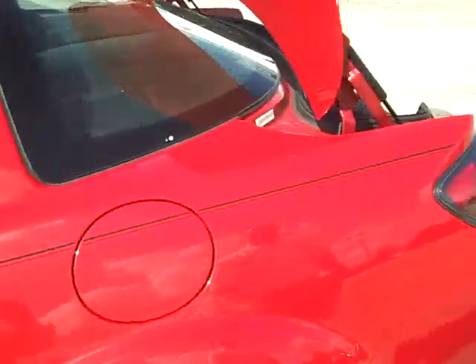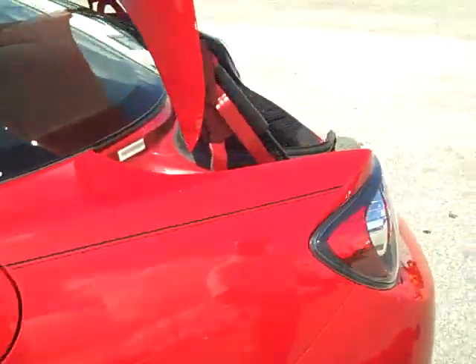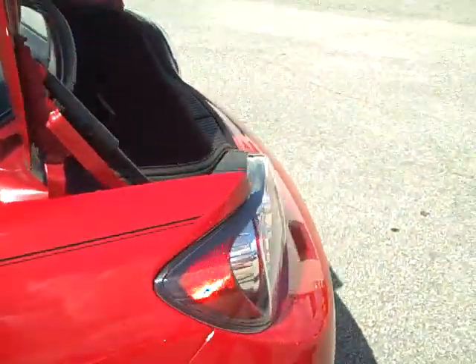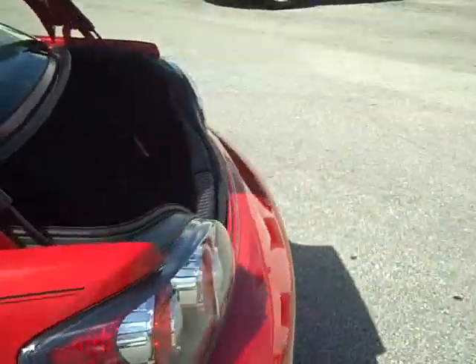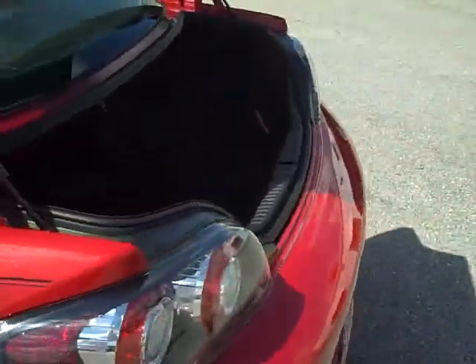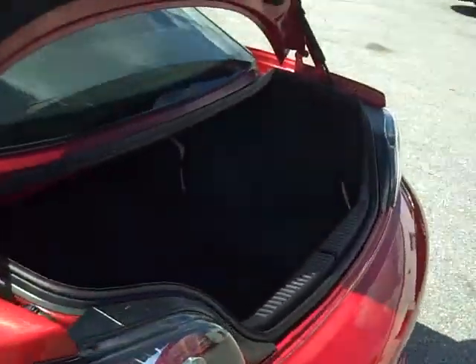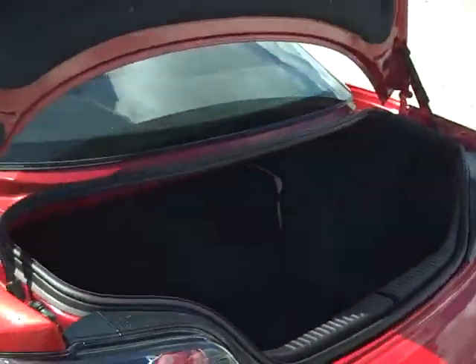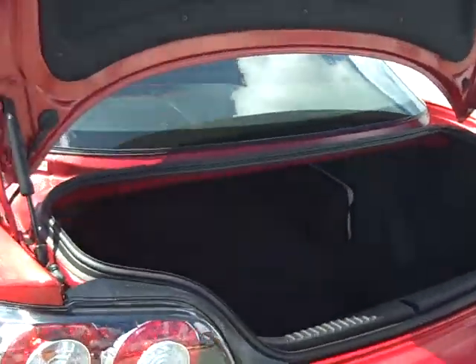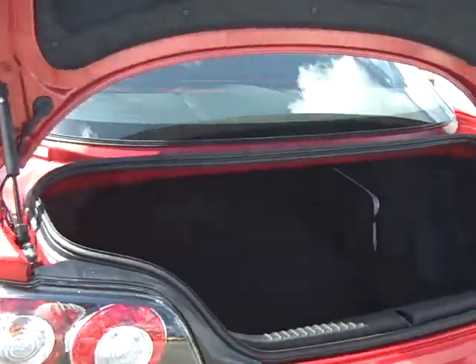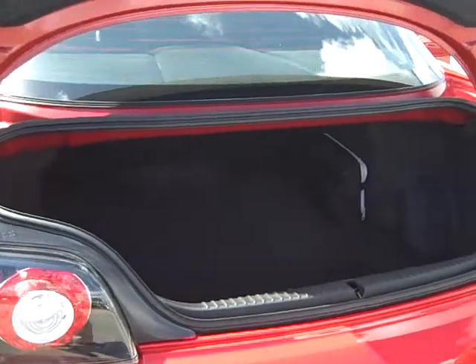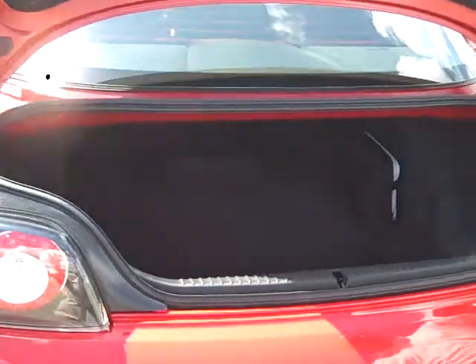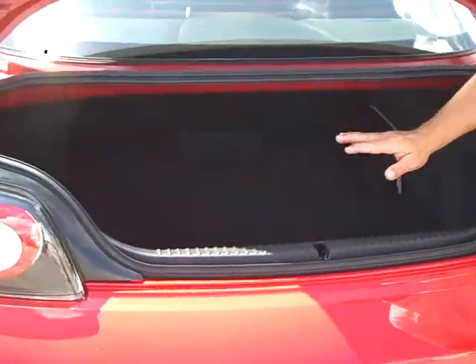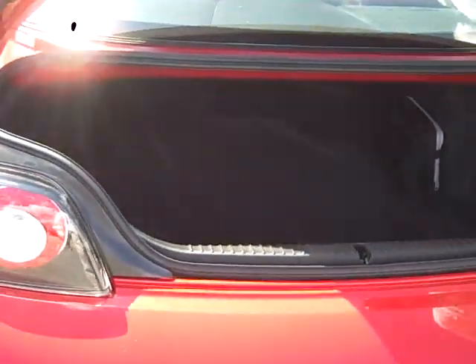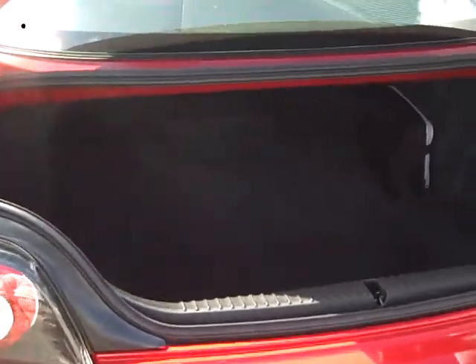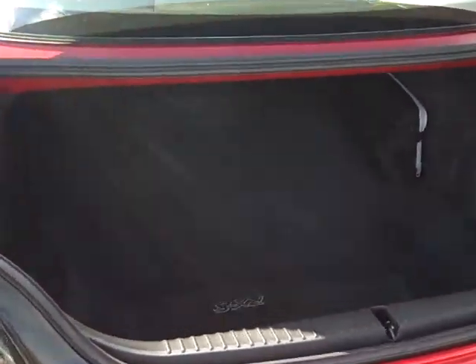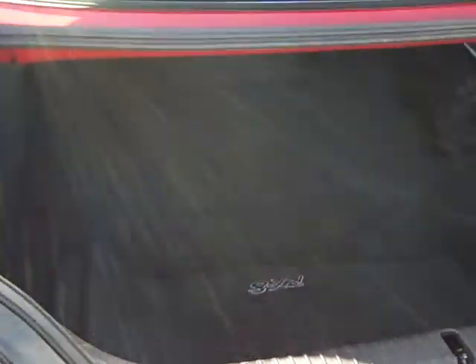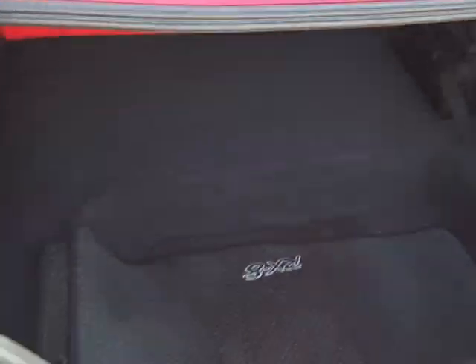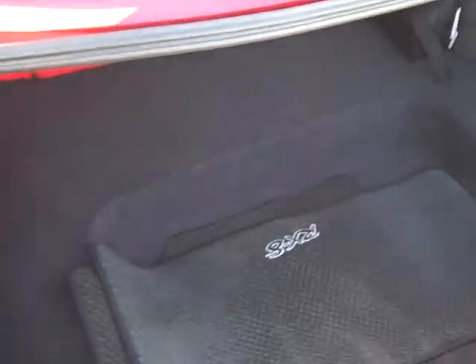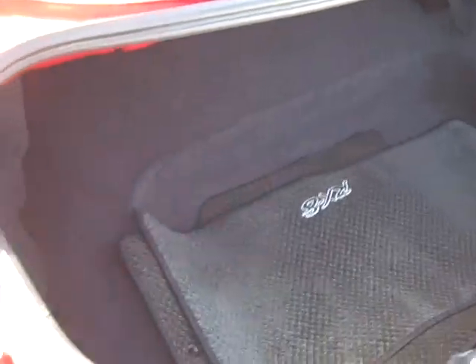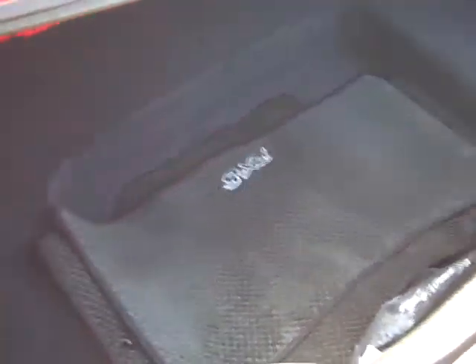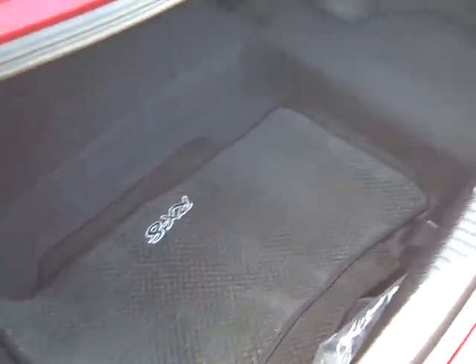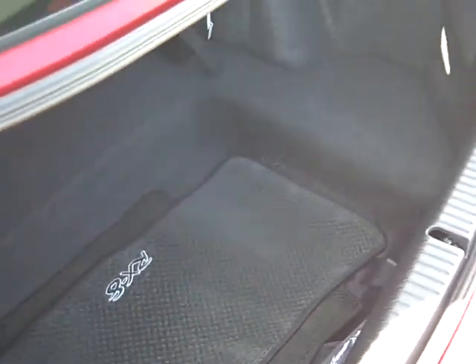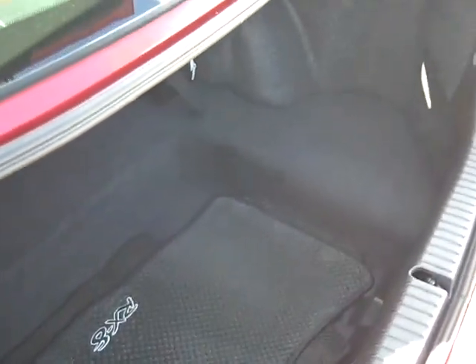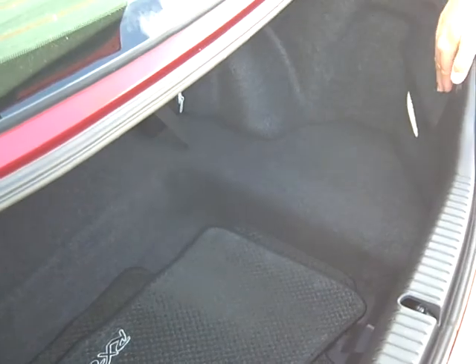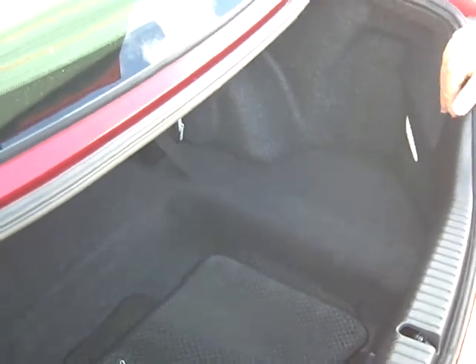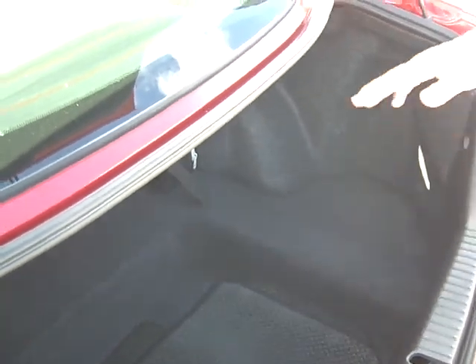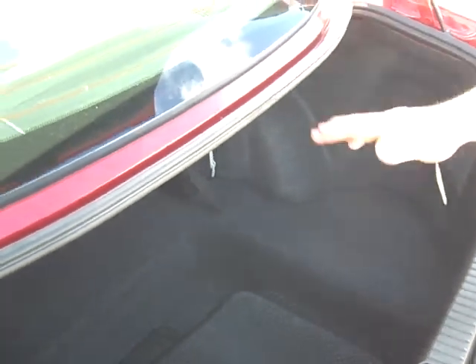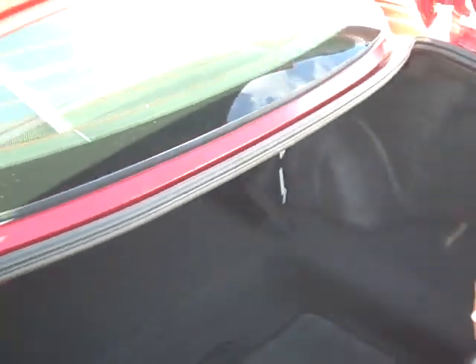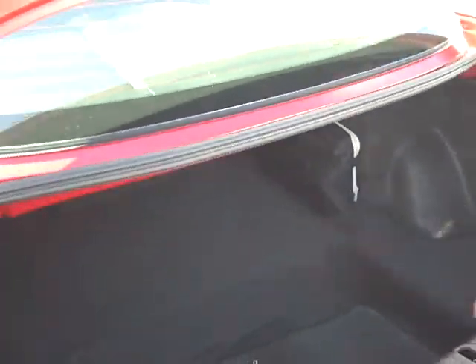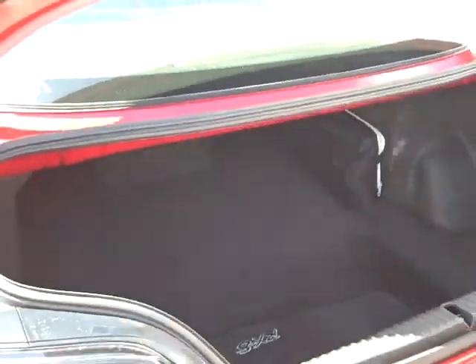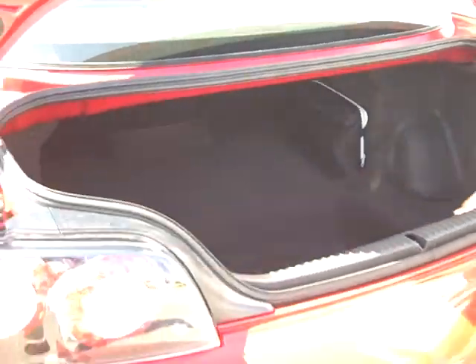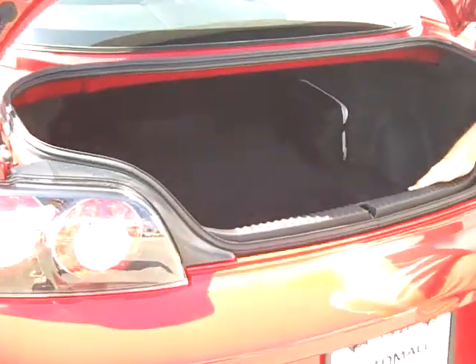This is a 2010 with 4,700 miles. Now like most sports cars, you actually have a trunk — pretty good size. Golf clubs, overnight bag, whatever you need to carry, you can put up here in the trunk.